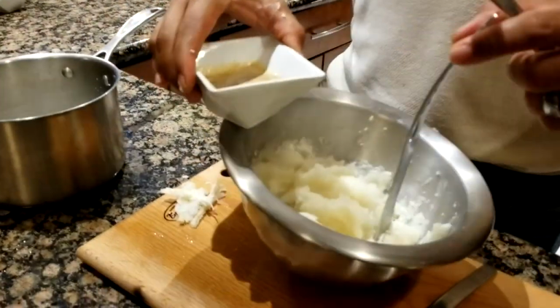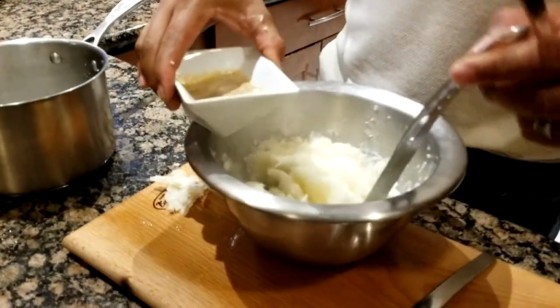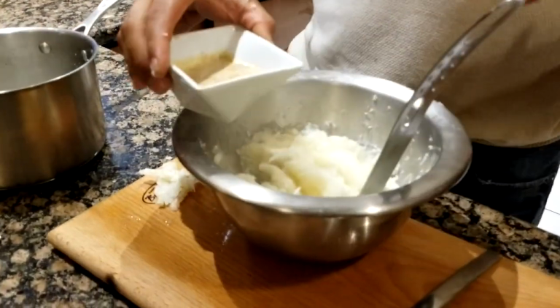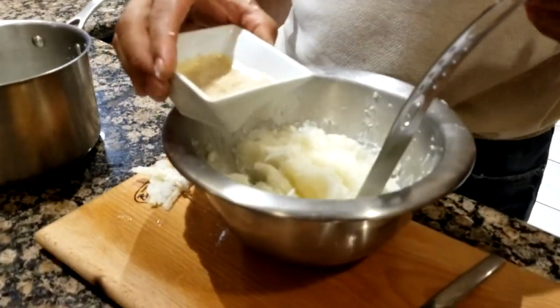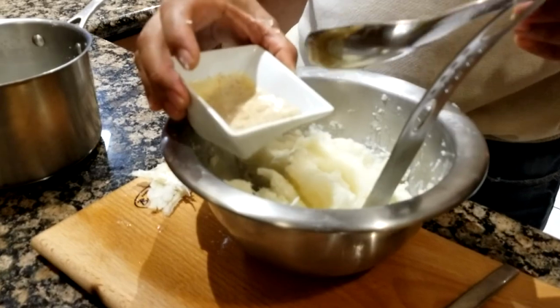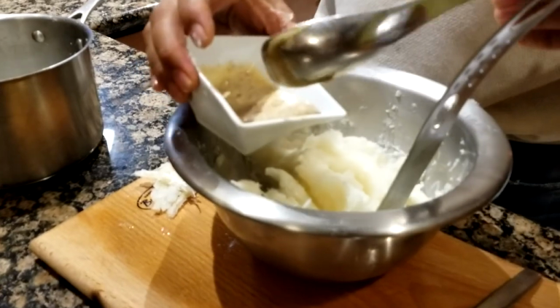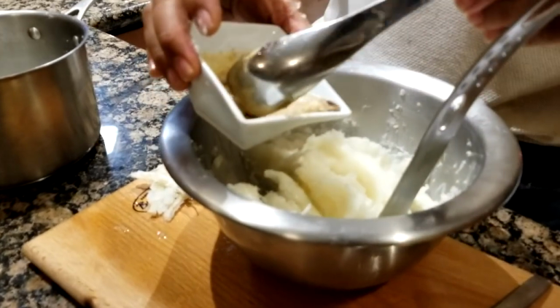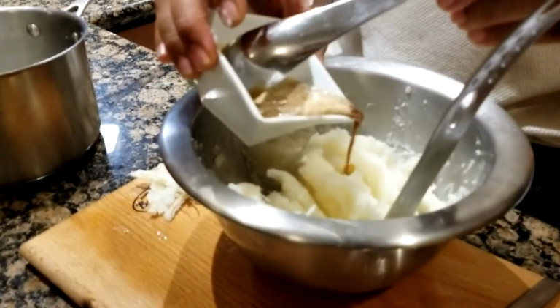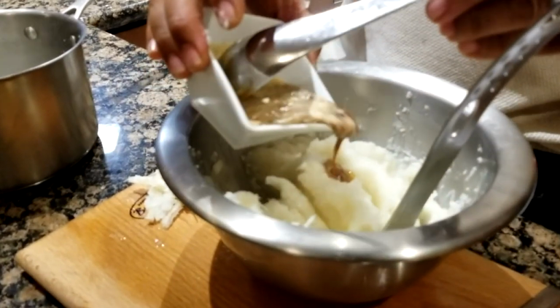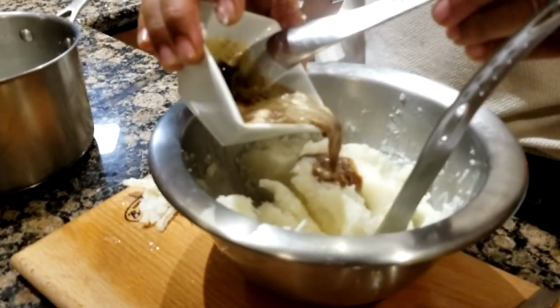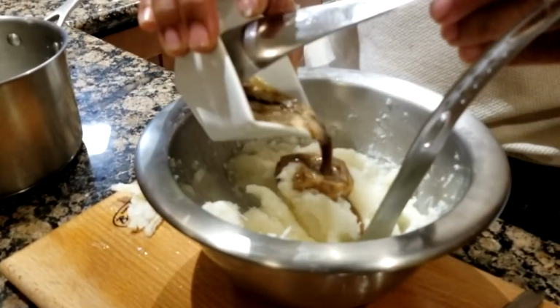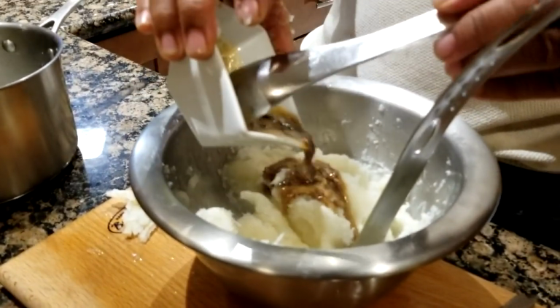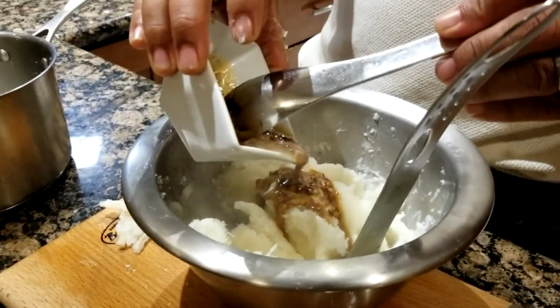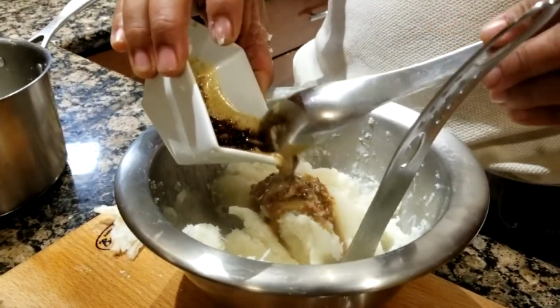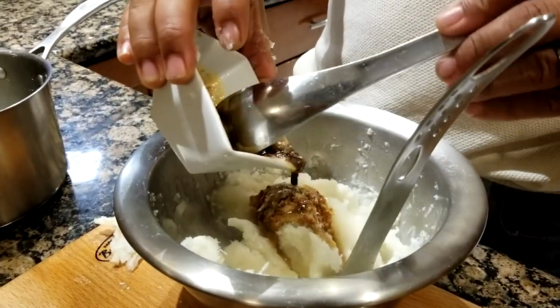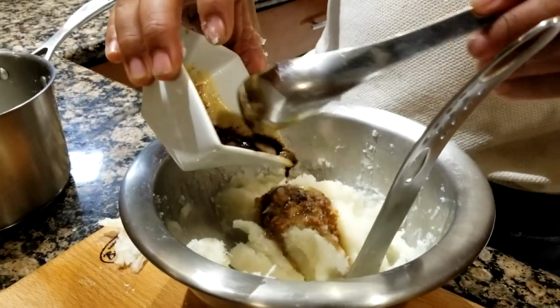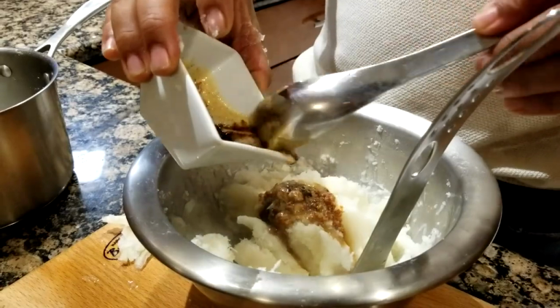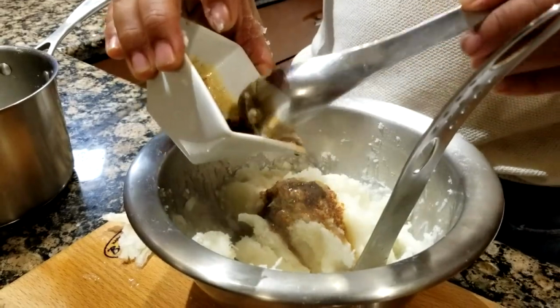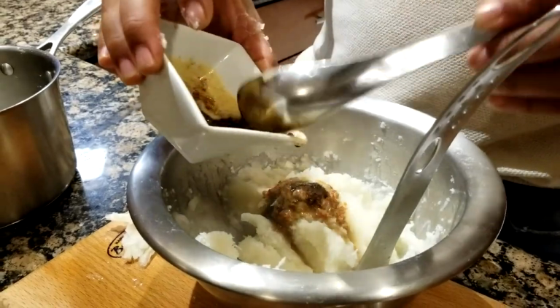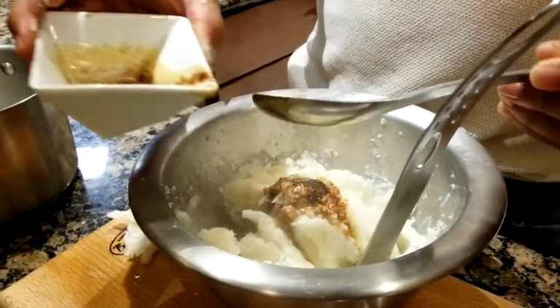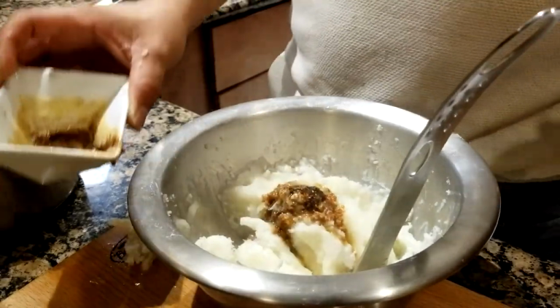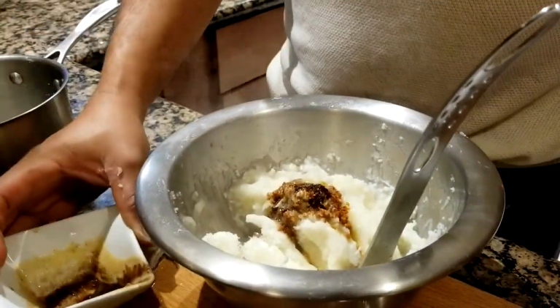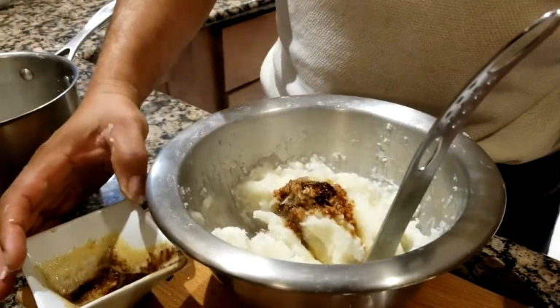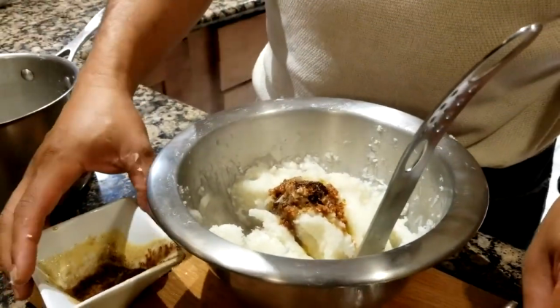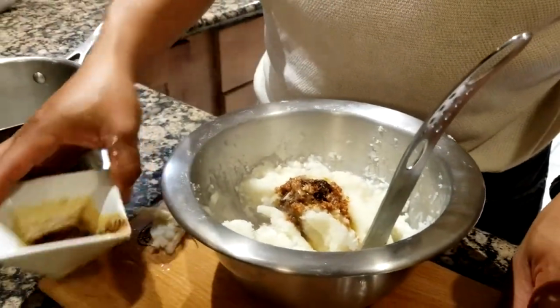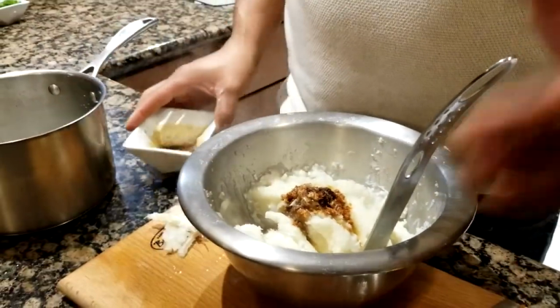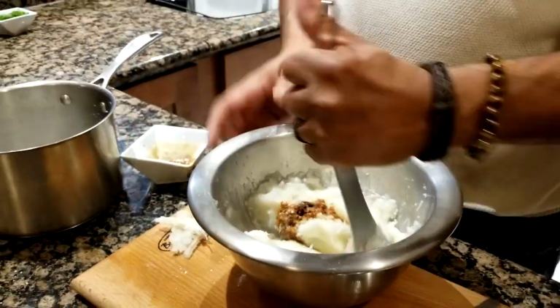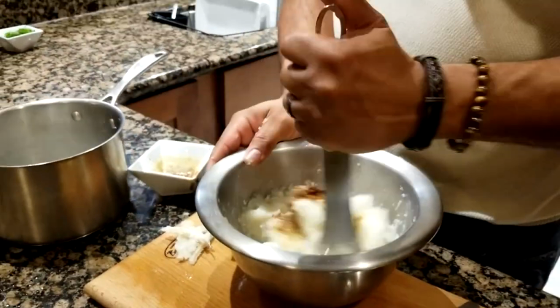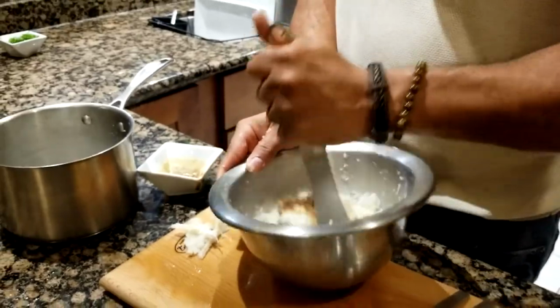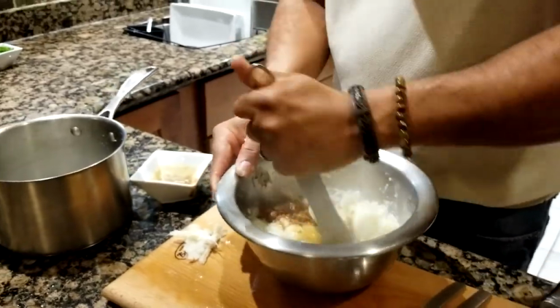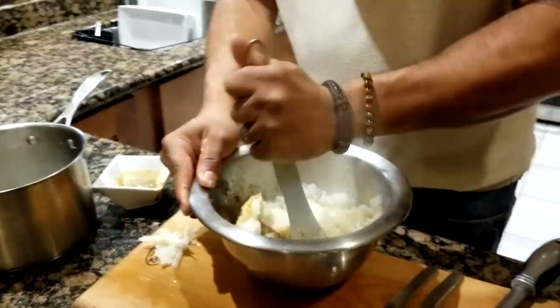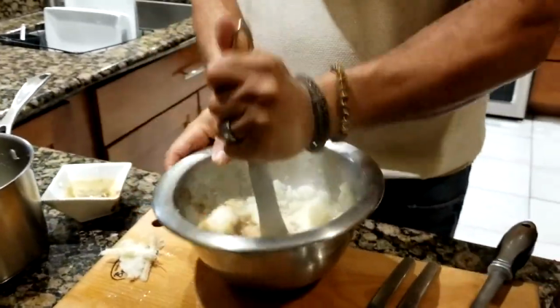Now add that garlic butter sauce with paprika on top of the mashed cassava and mix it all in well.